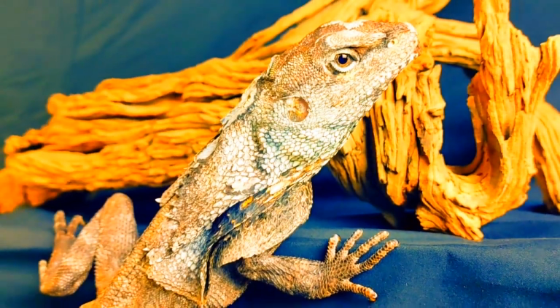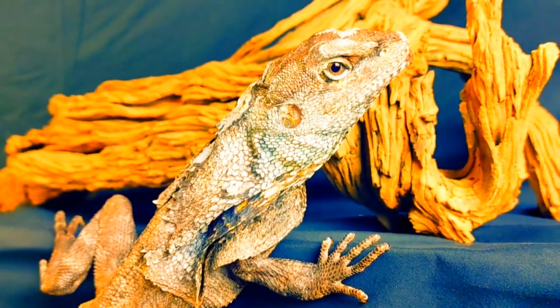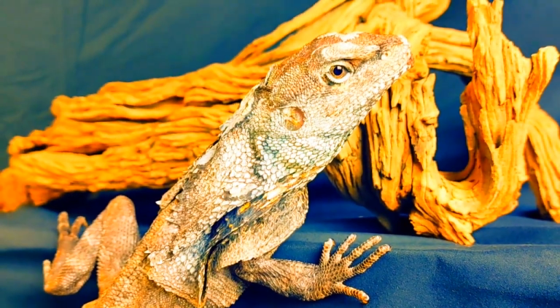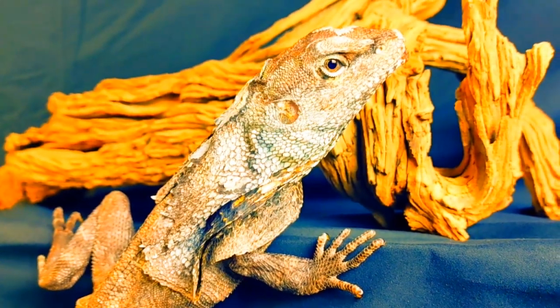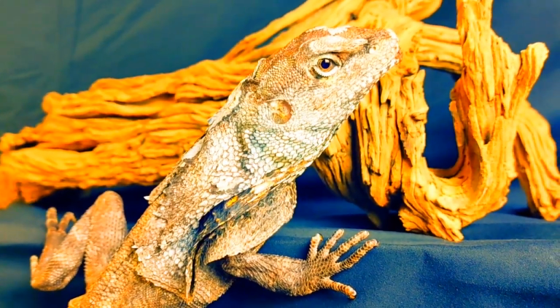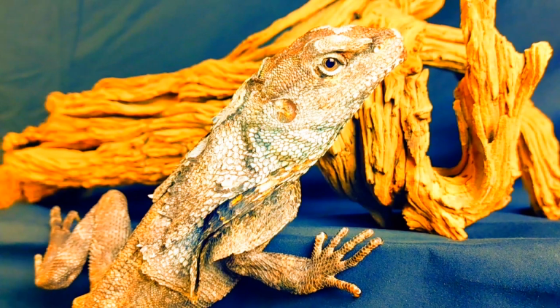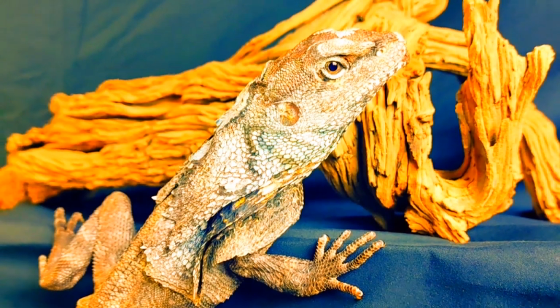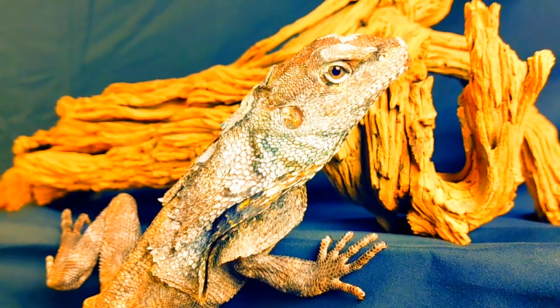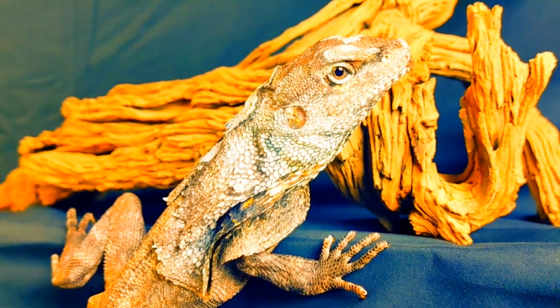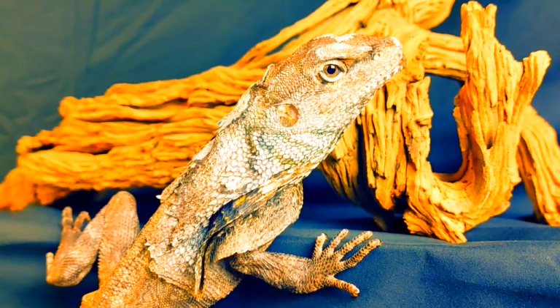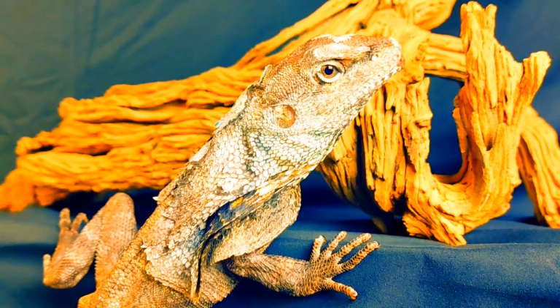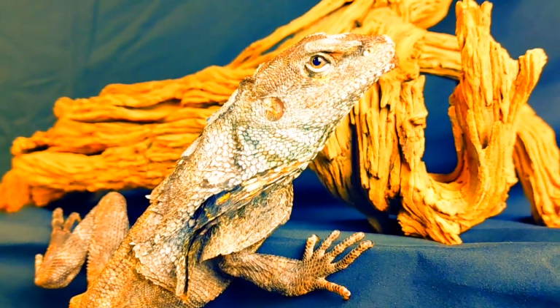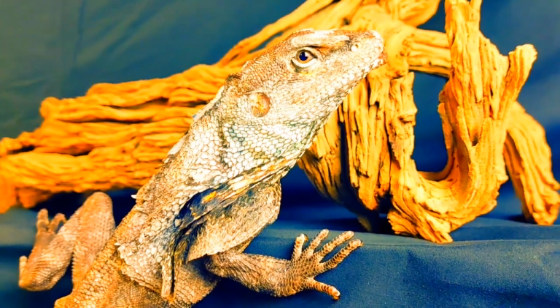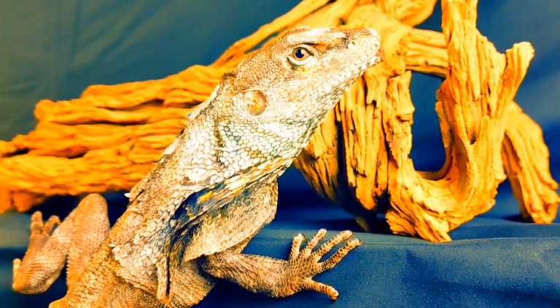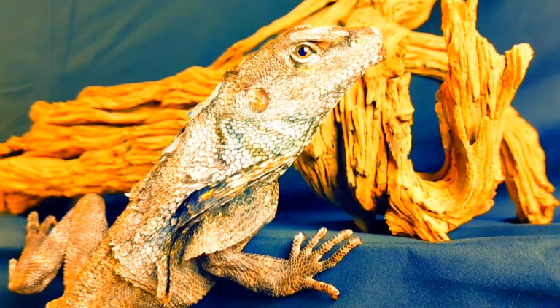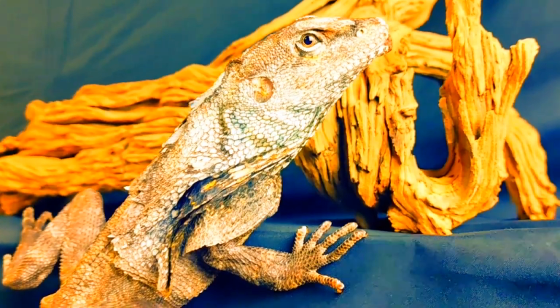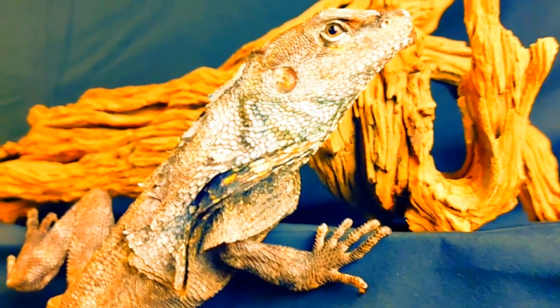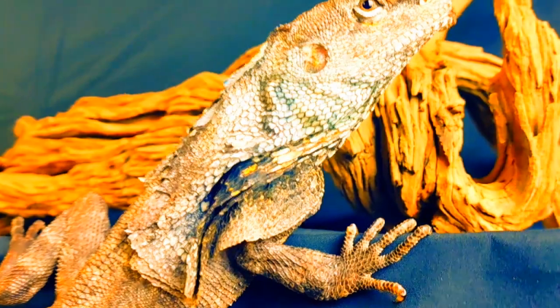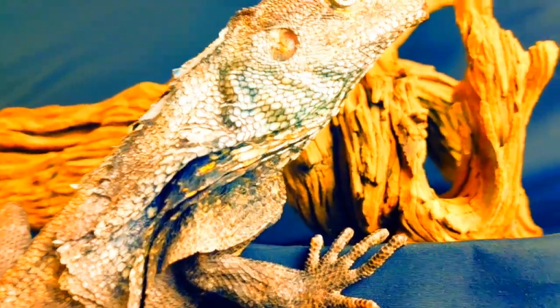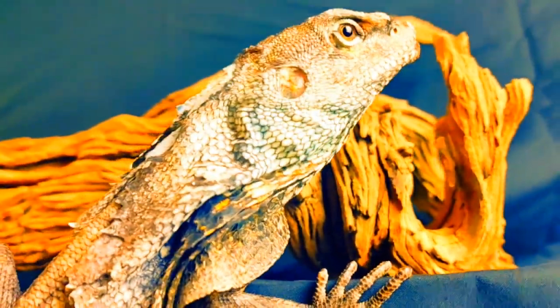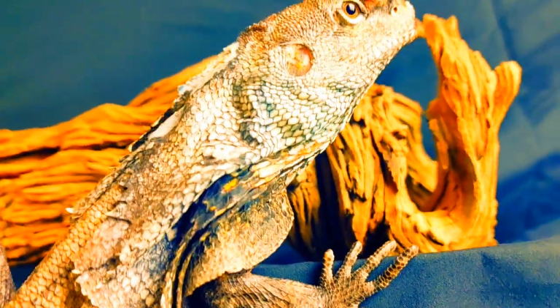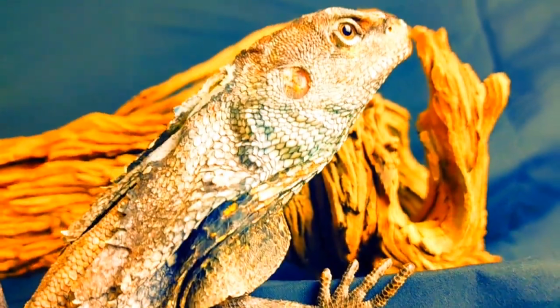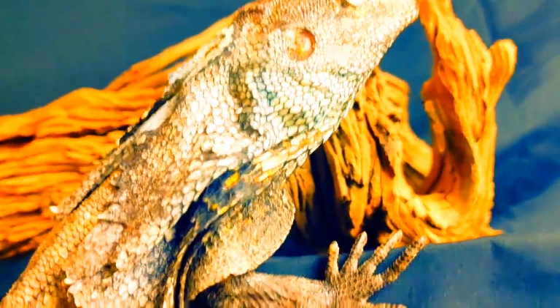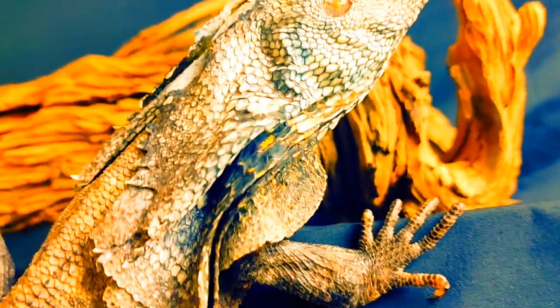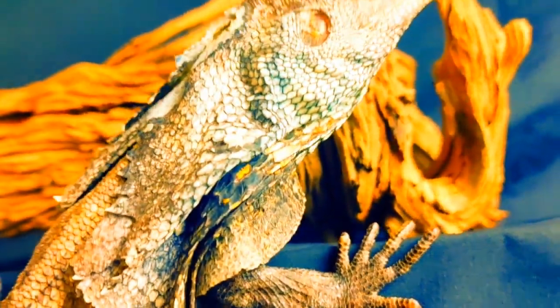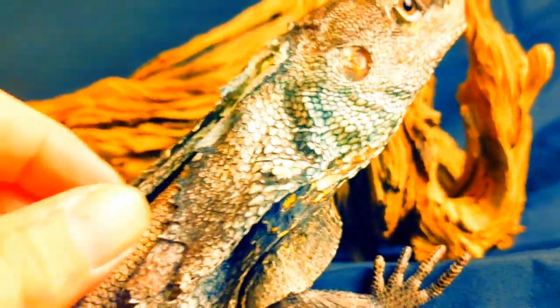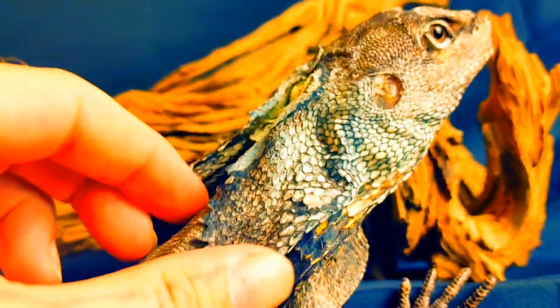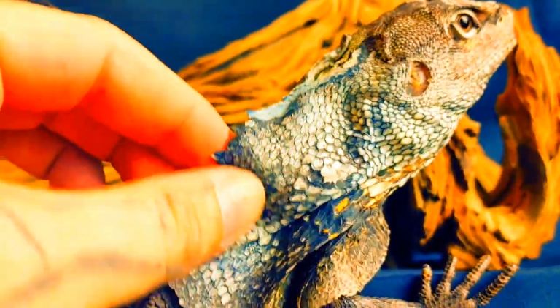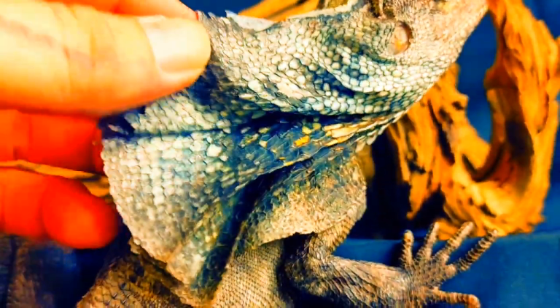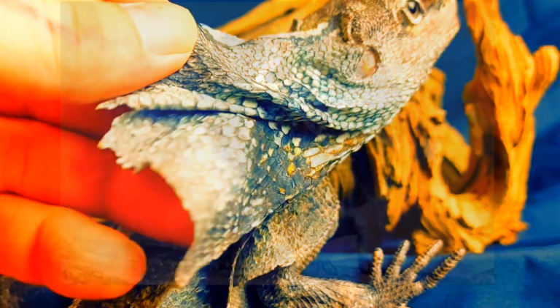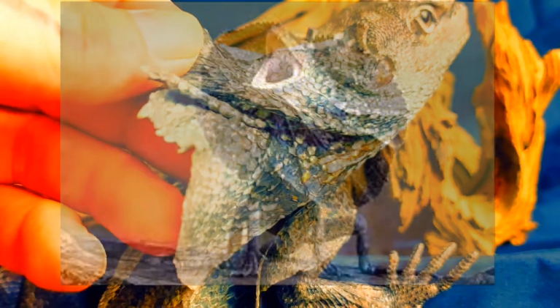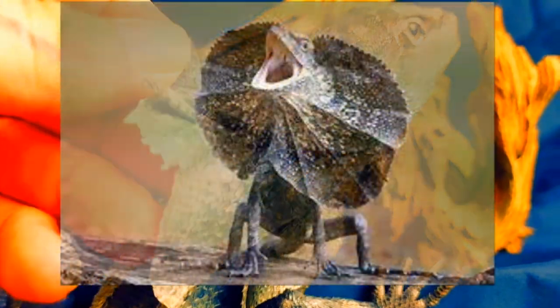The frilled dragon, also known as frilled lizards, frilled agama, or frillies — this species can be found in extreme southern New Guinea and northern coastal Australia.